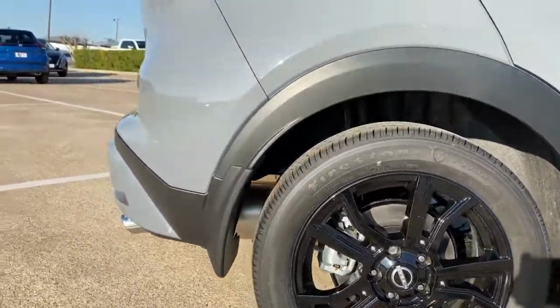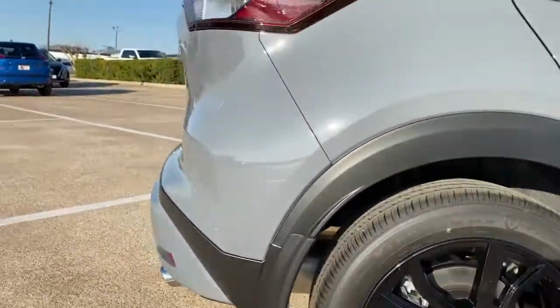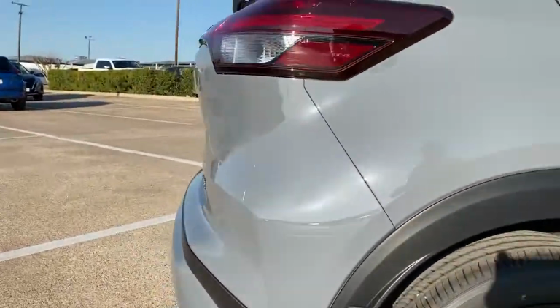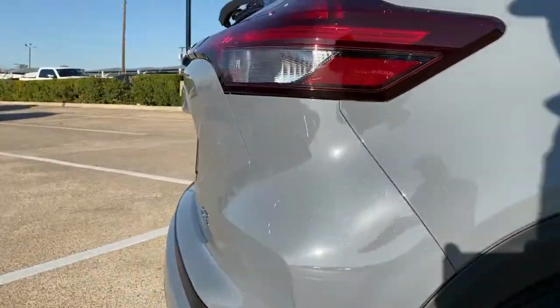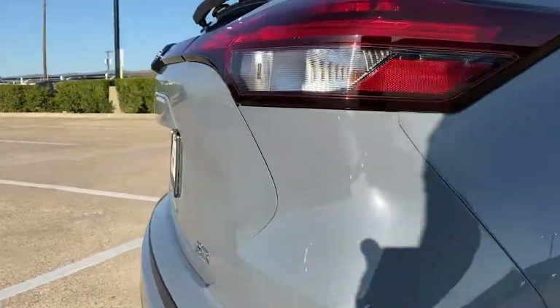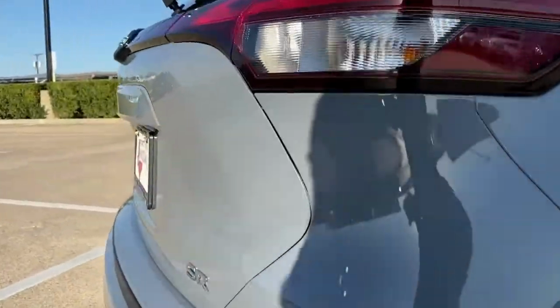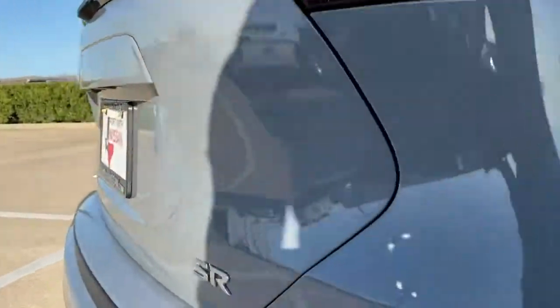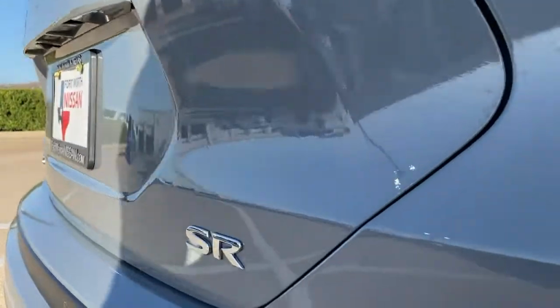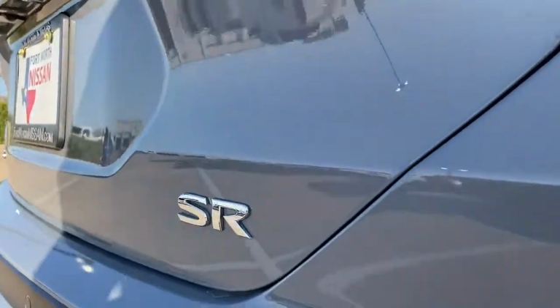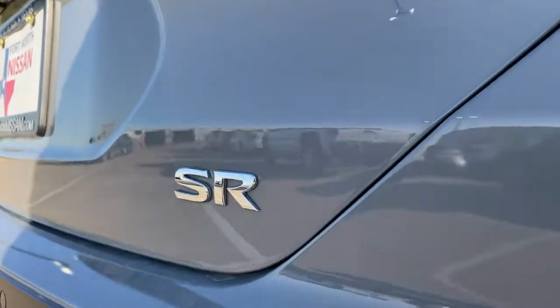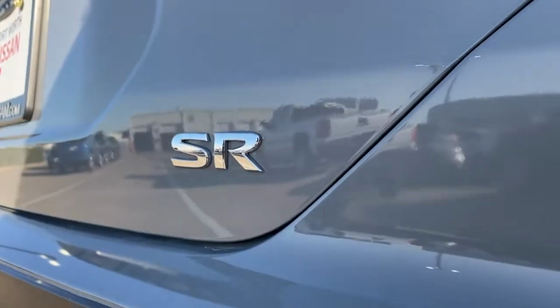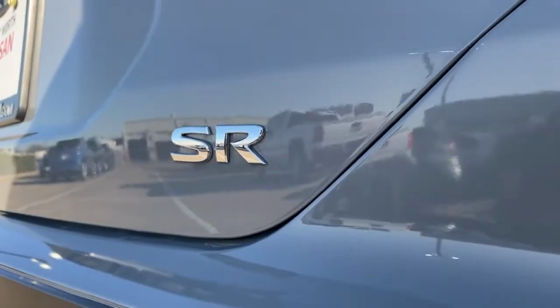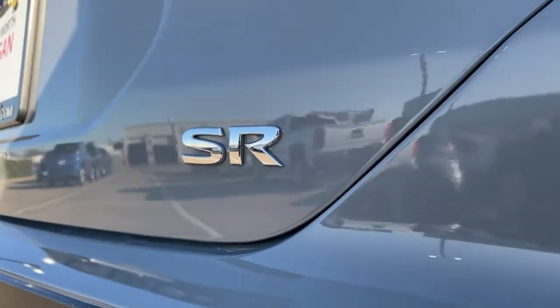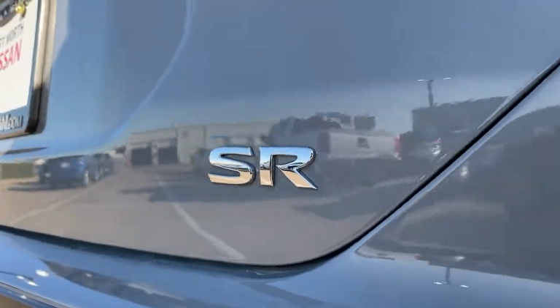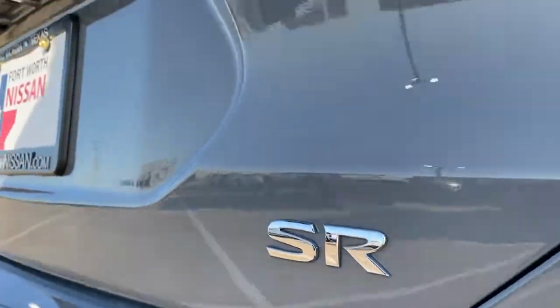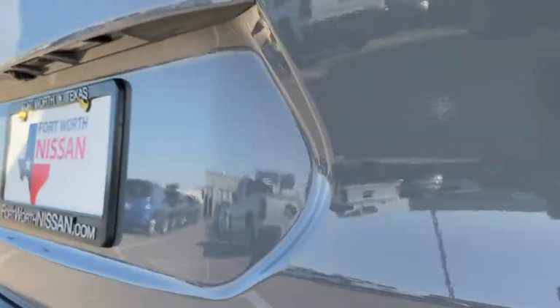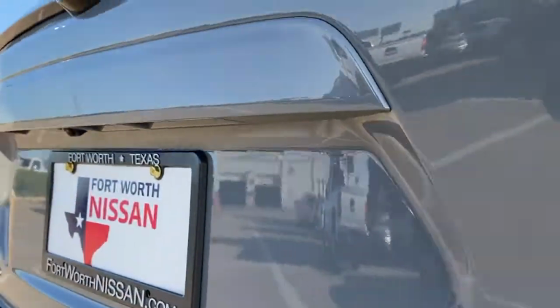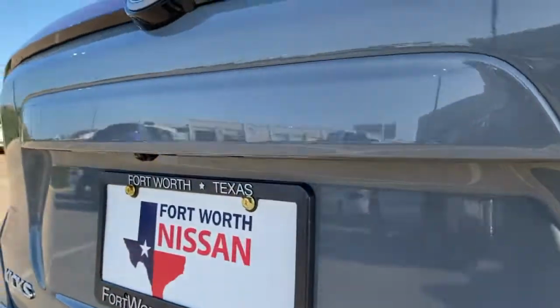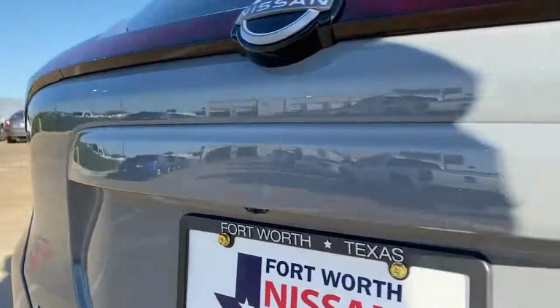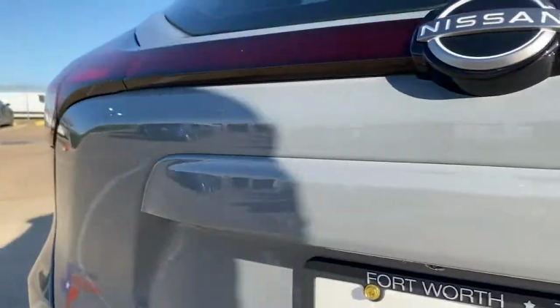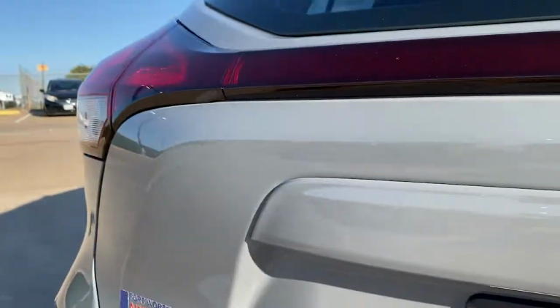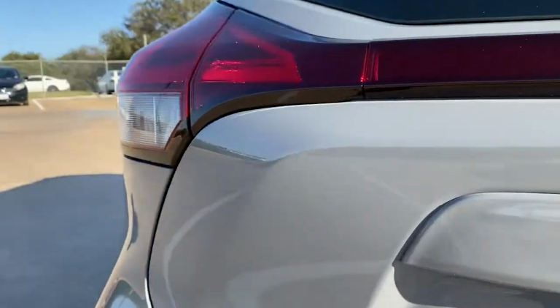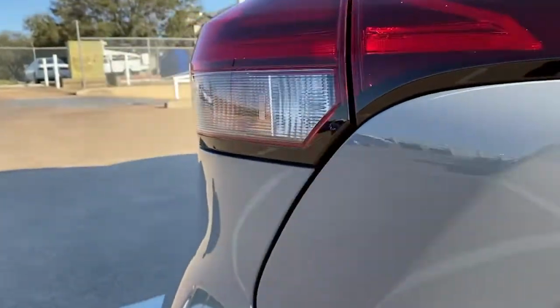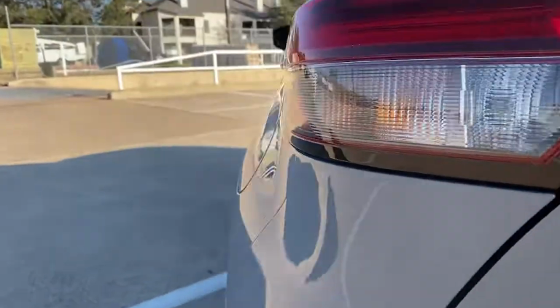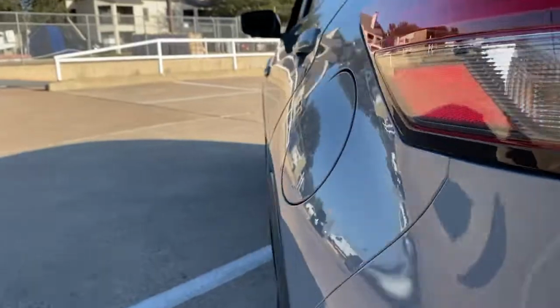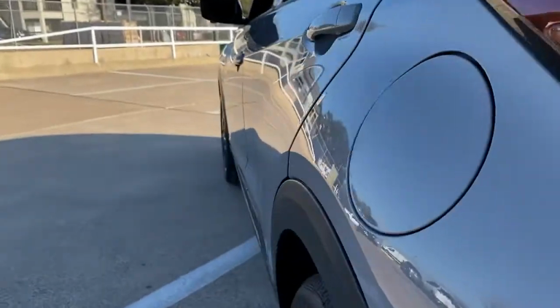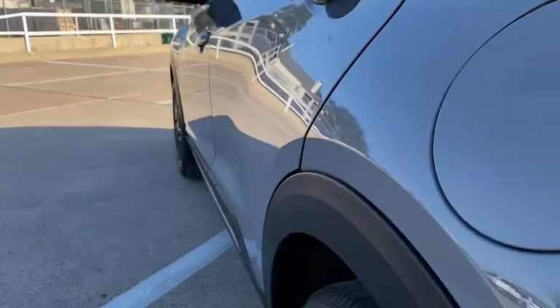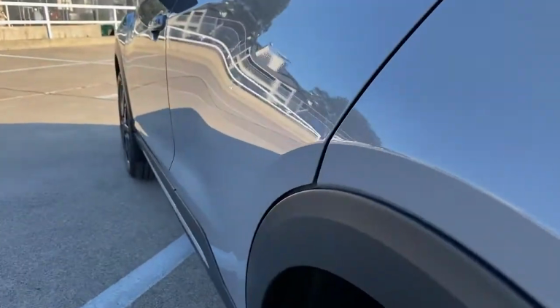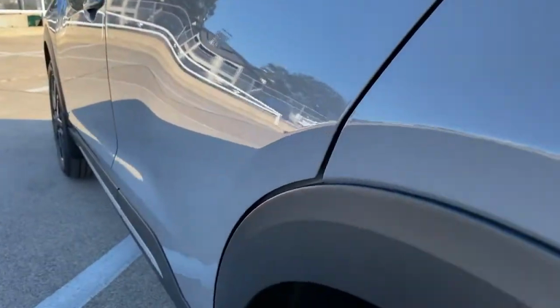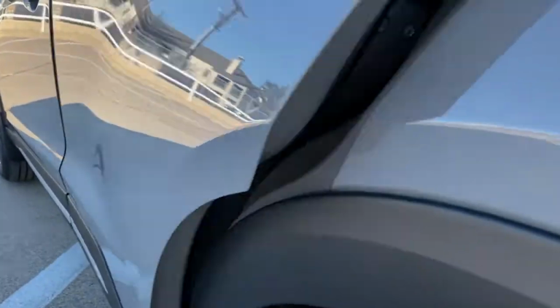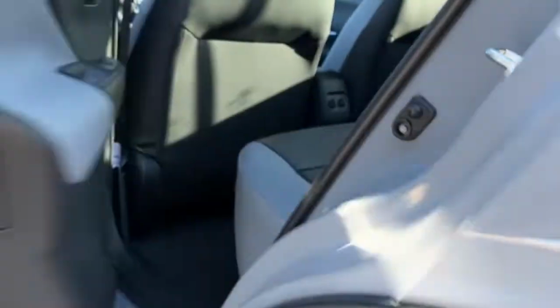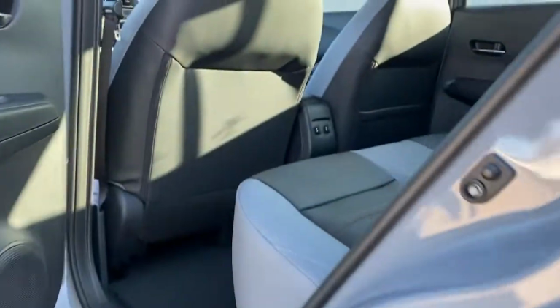Enjoy the satisfaction of affordable comfort in this roomy Kicks. Treat yourself to a test drive today. Our staff will toss you the keys and give you an outstanding customer experience.